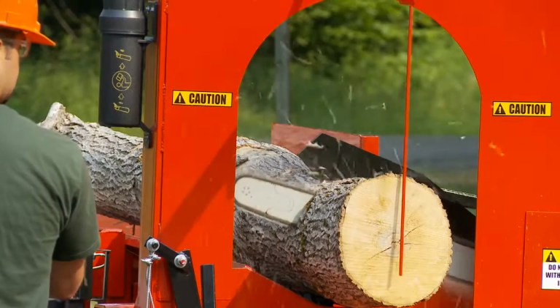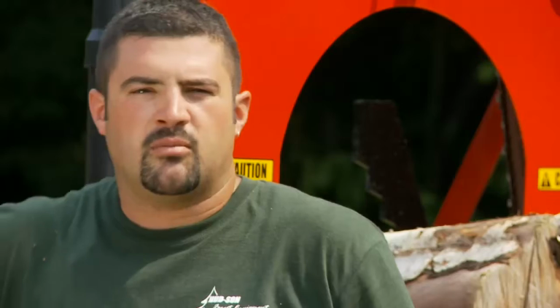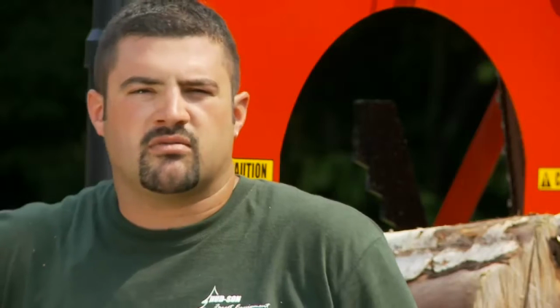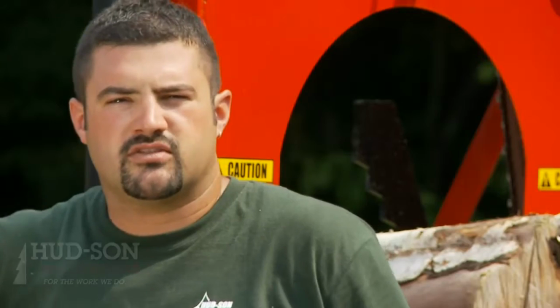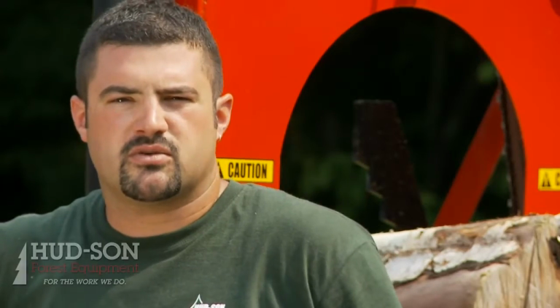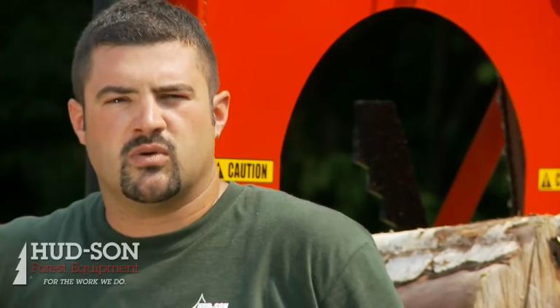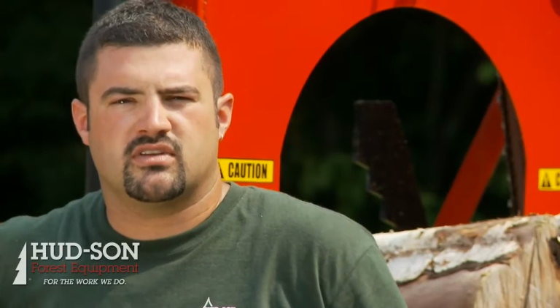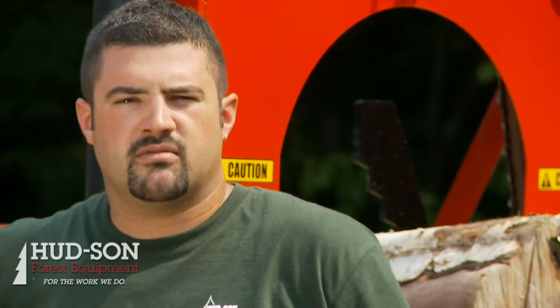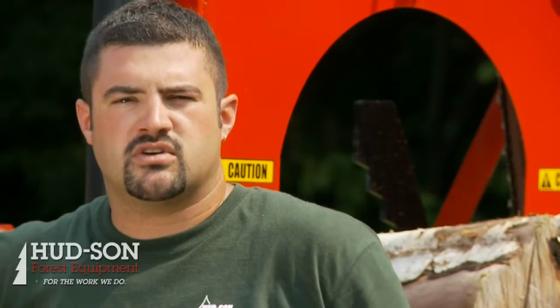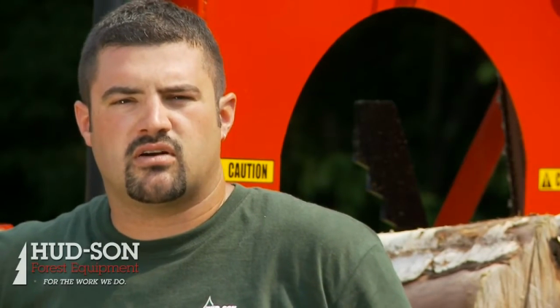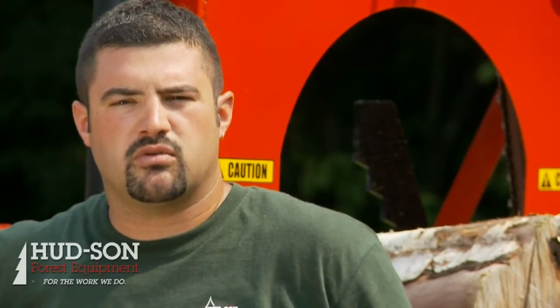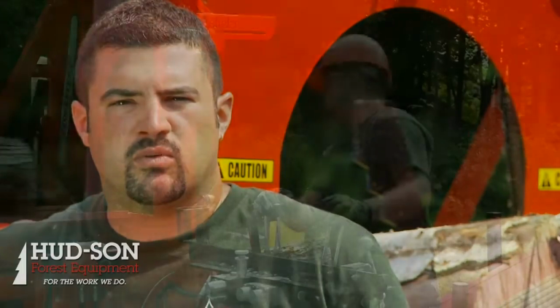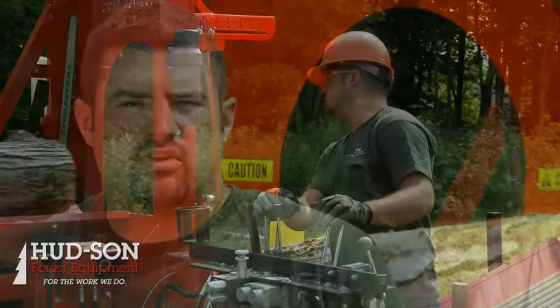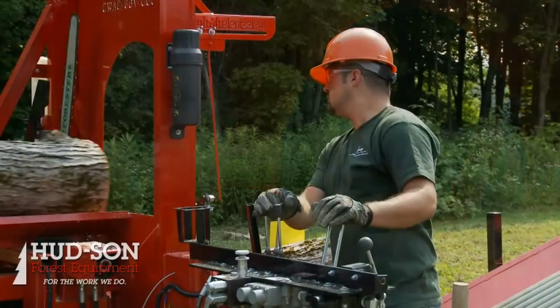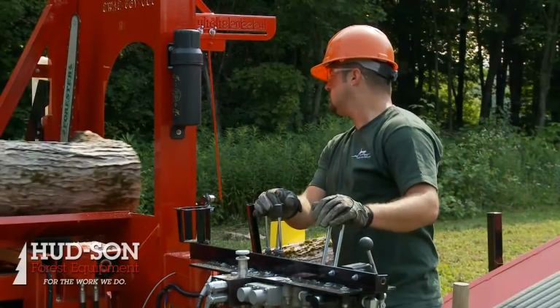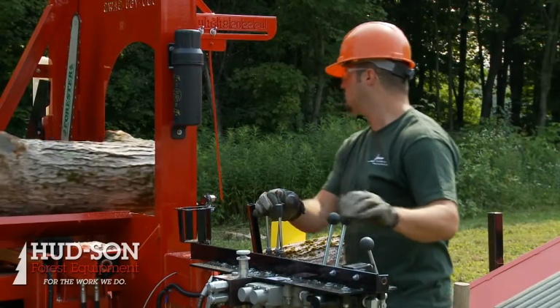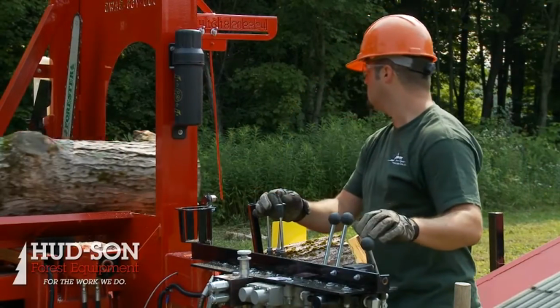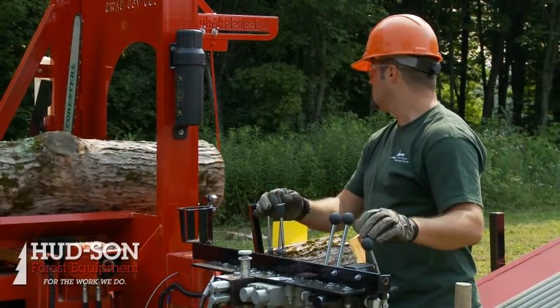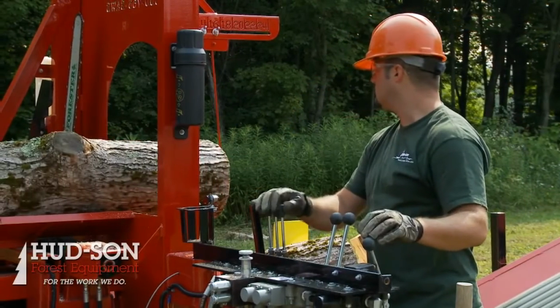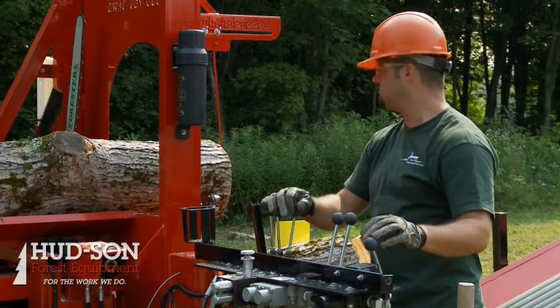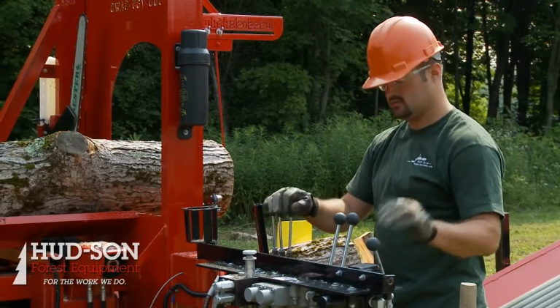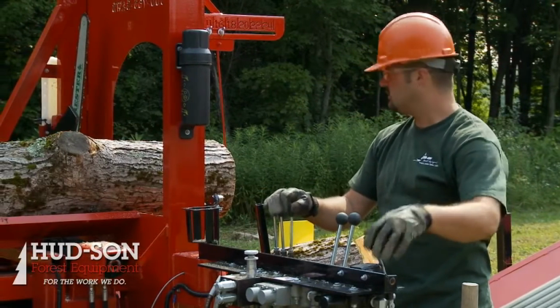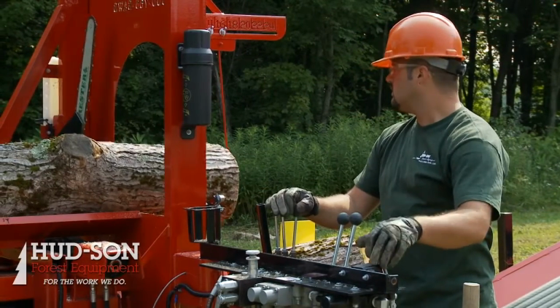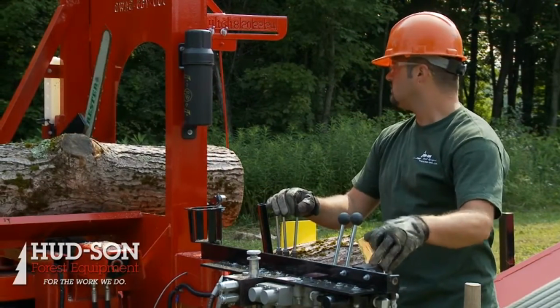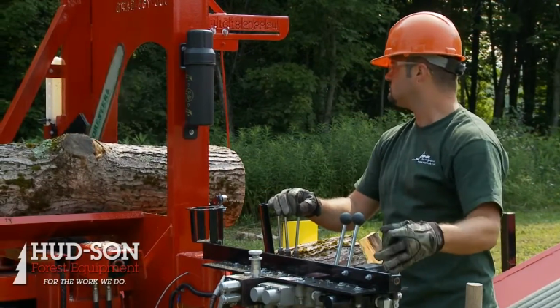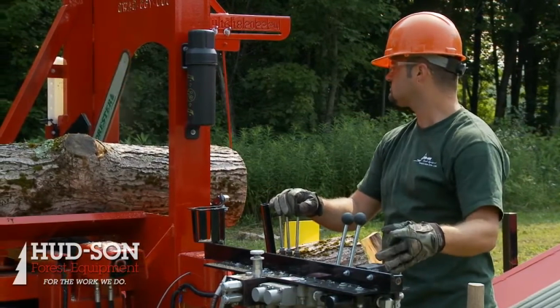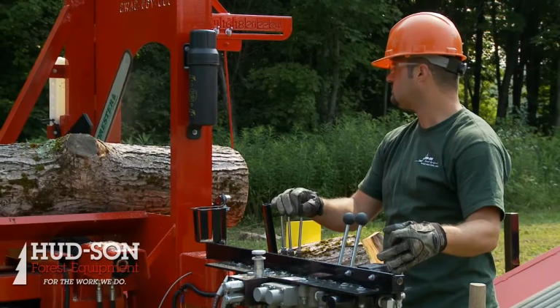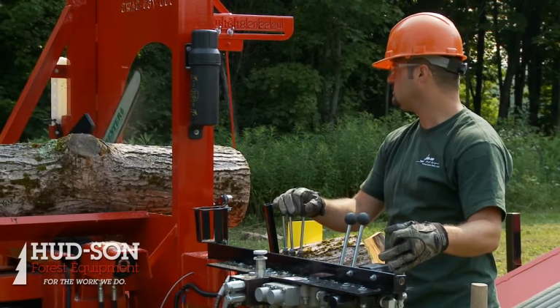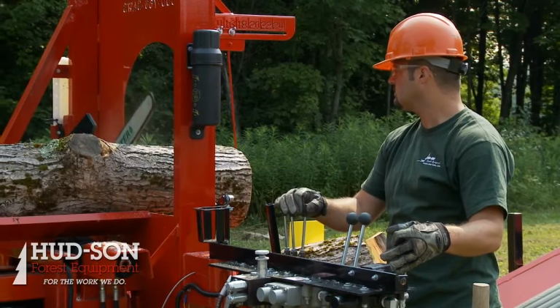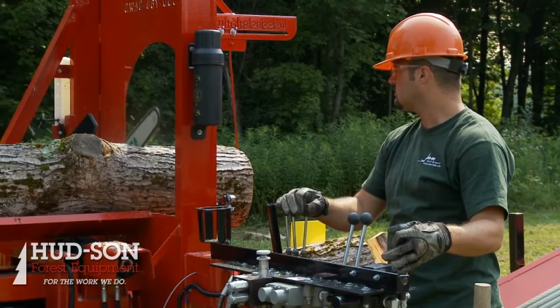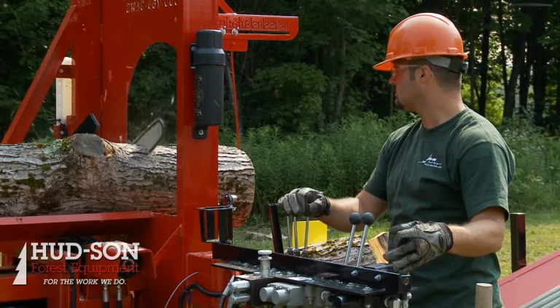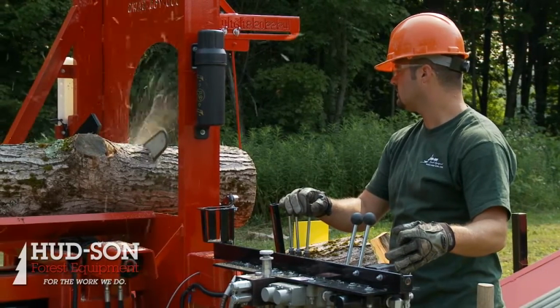I'm Mike from Hudson Forest Equipment. Today I'm featuring our Brute 31 firewood processor. This machine is a good combination of power and affordability. It's a step grade up from our standard Brute.